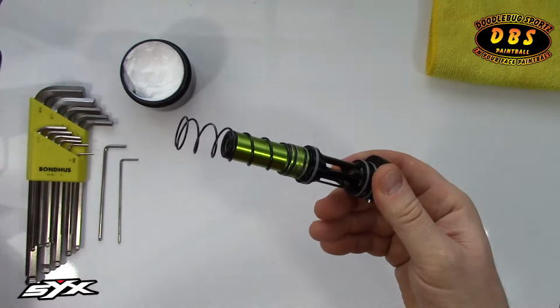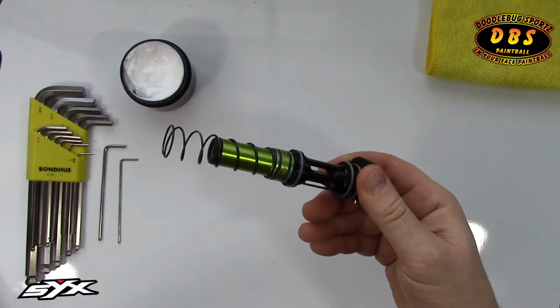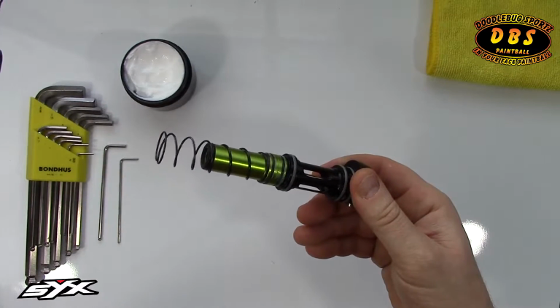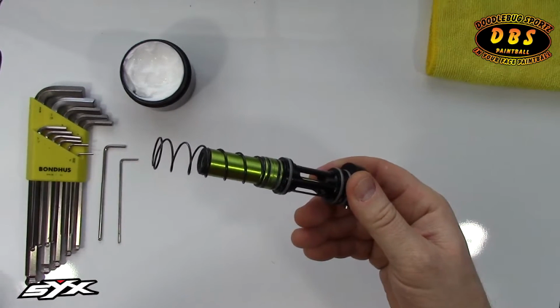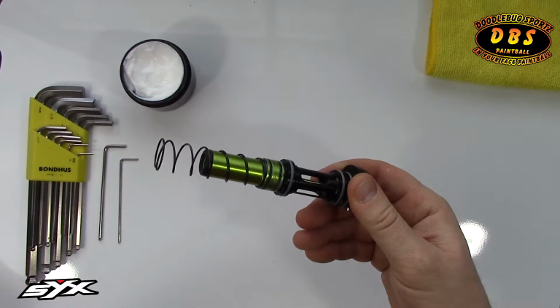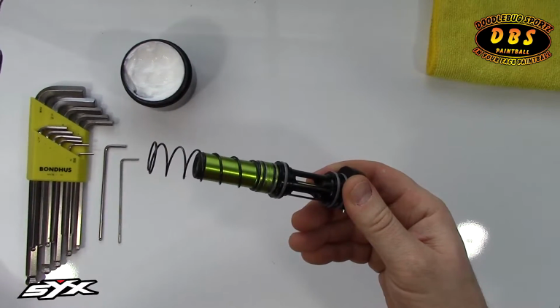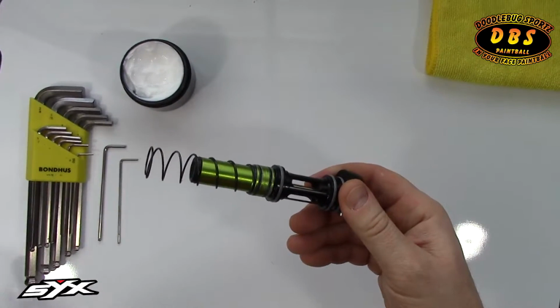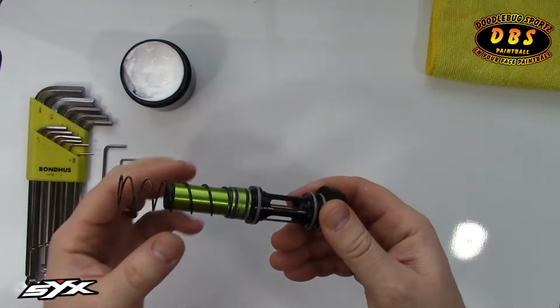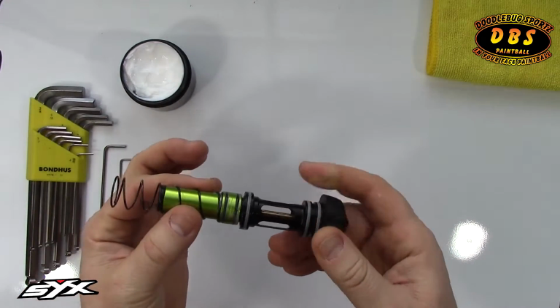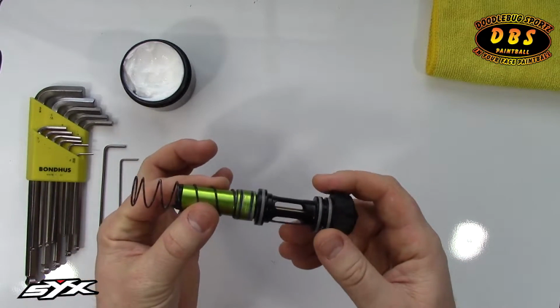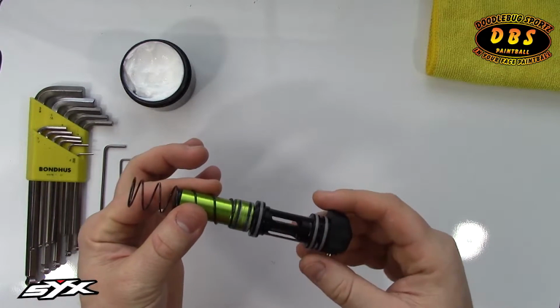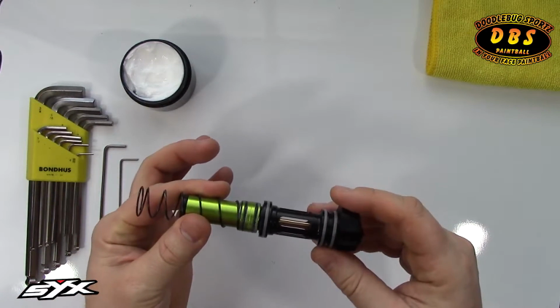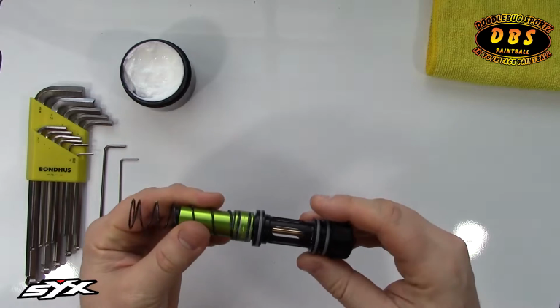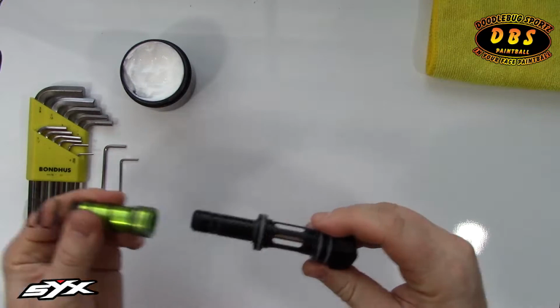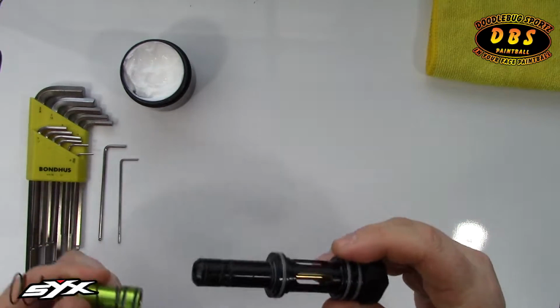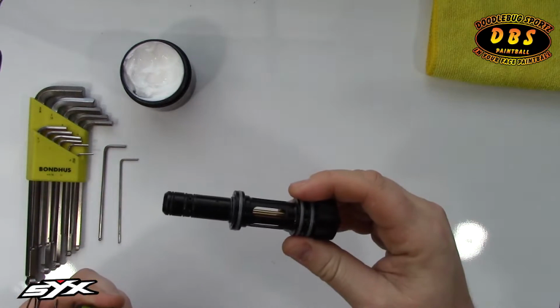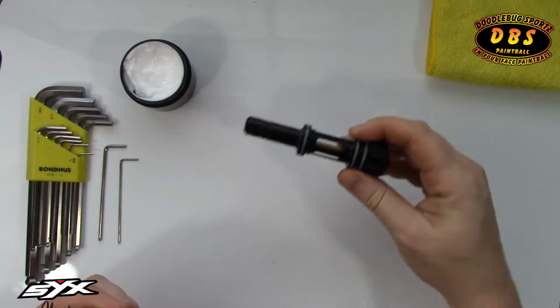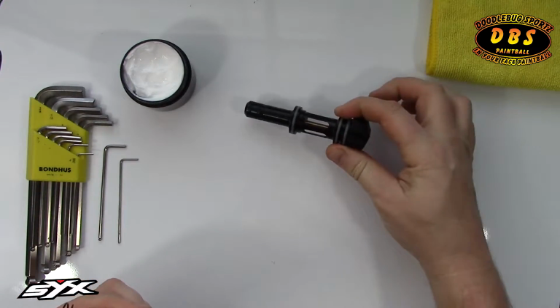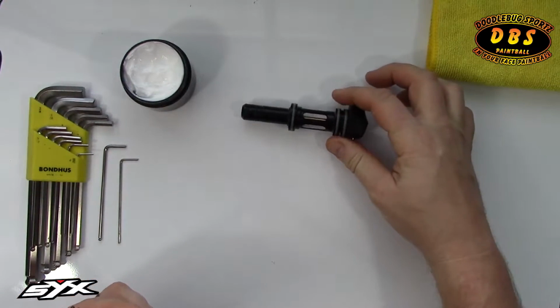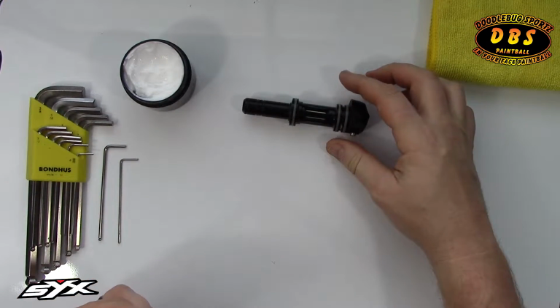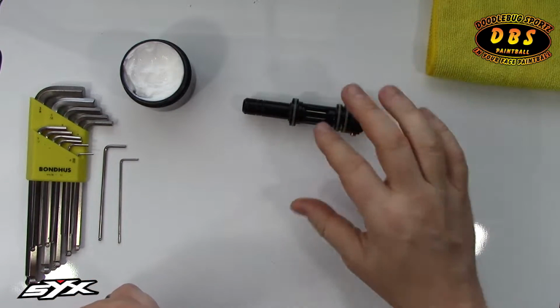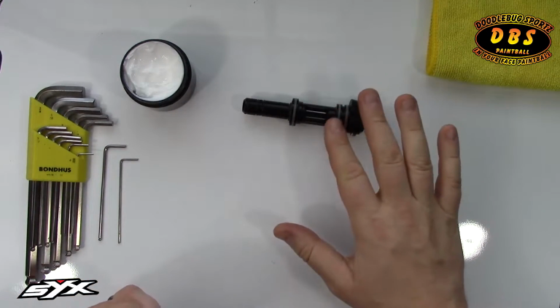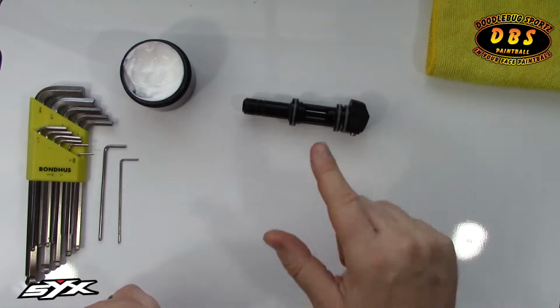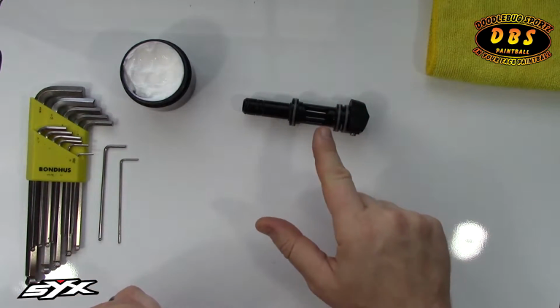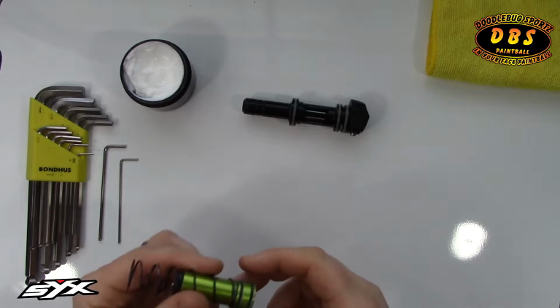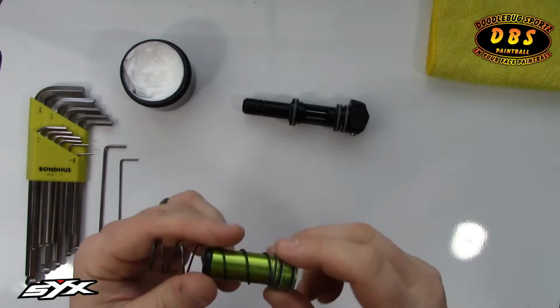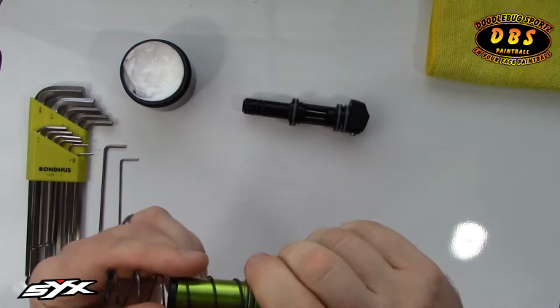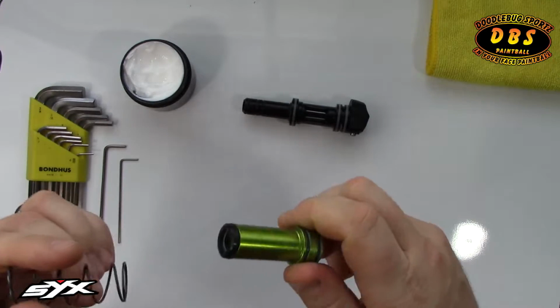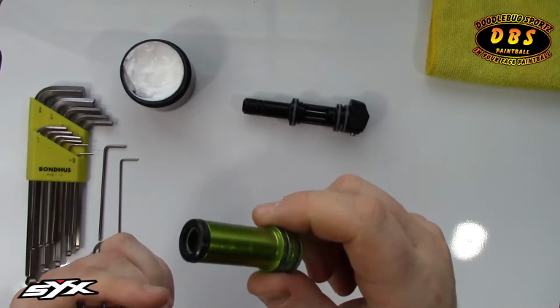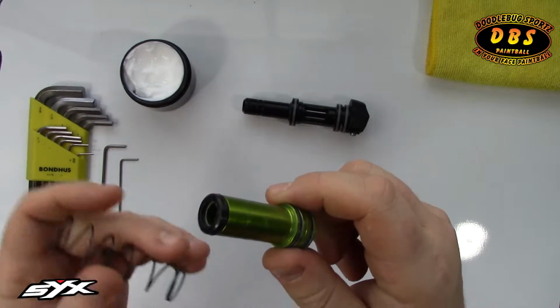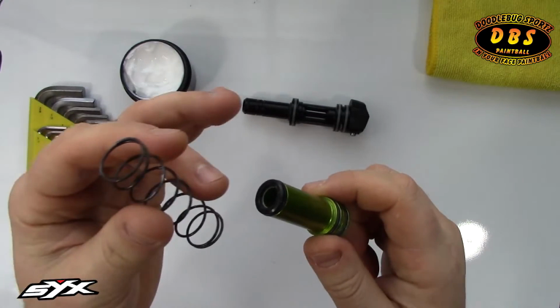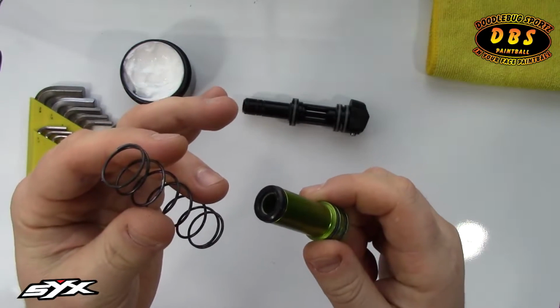I'm going to set the gun to the side so I can show you more specific parts of the bolt. So the bolt itself — we have the rear guide assembly. I'll show you how to take that apart and service the poppet, which is inside of there. We have the bolt itself and the spring itself.